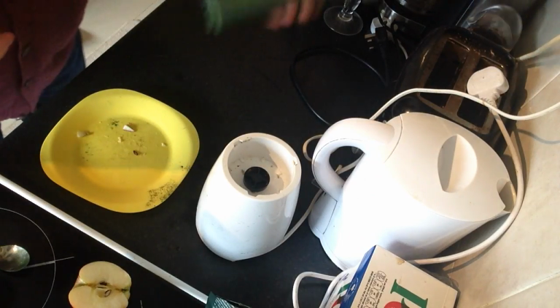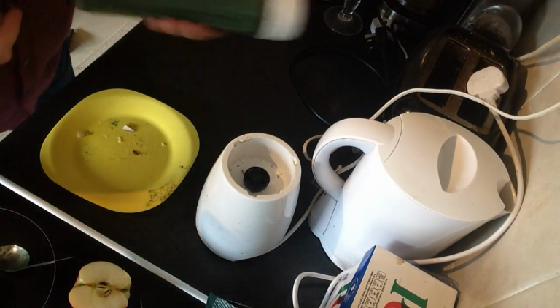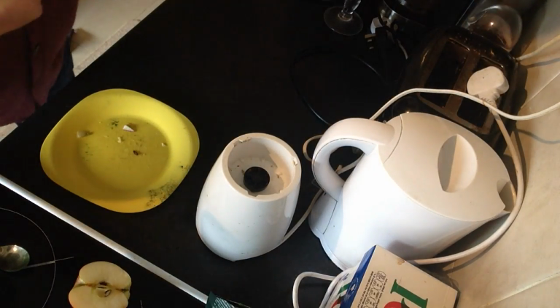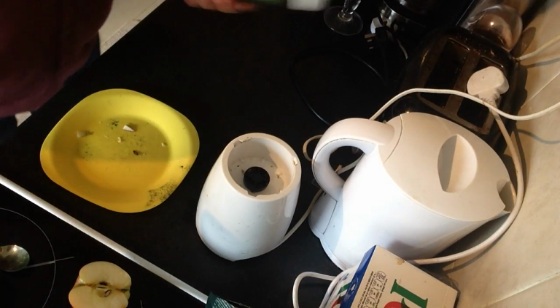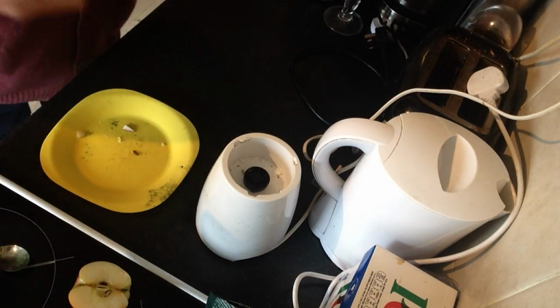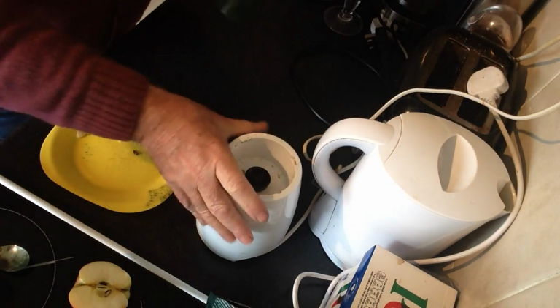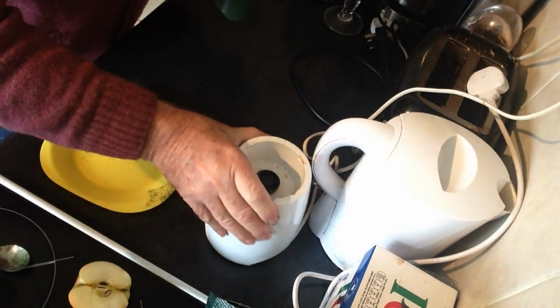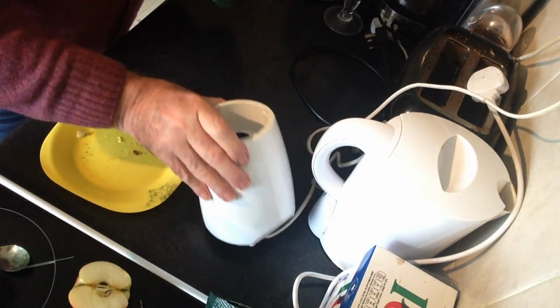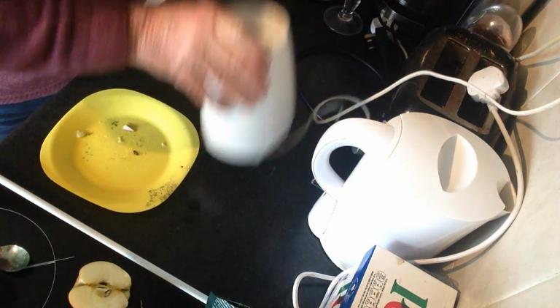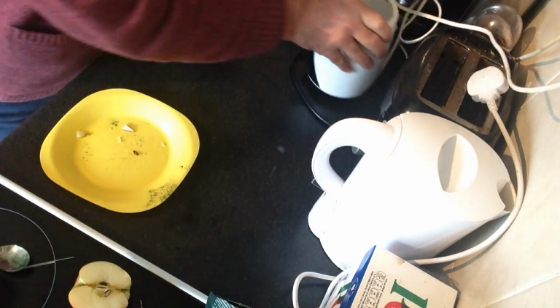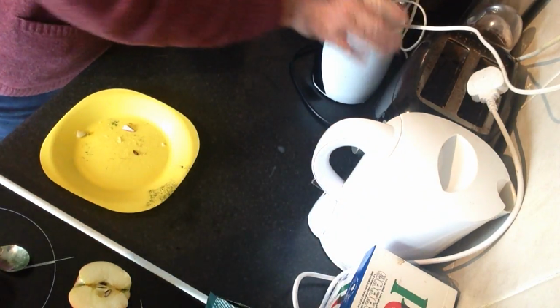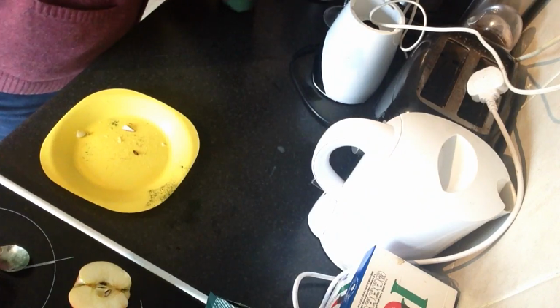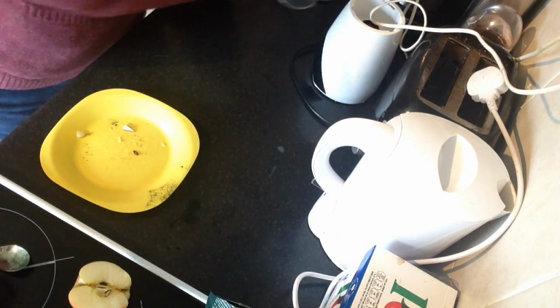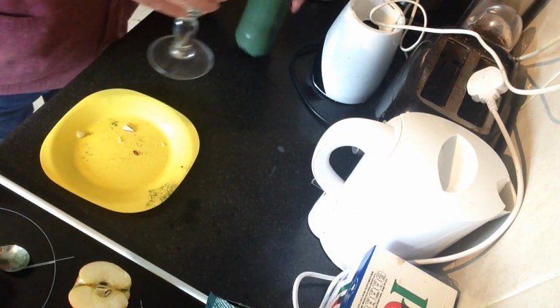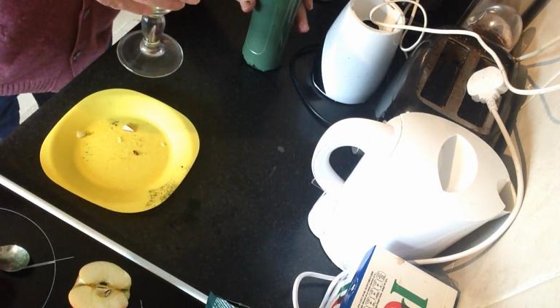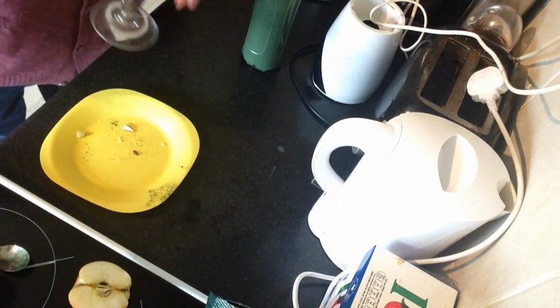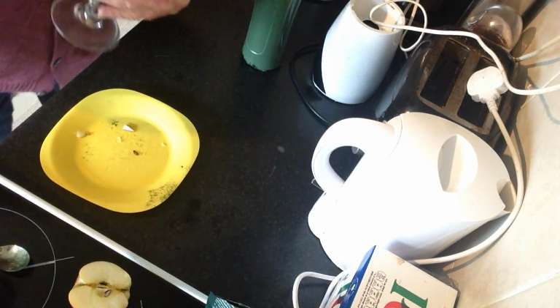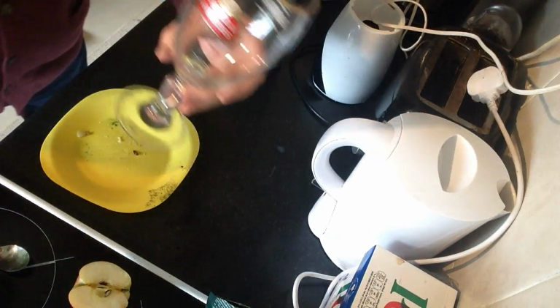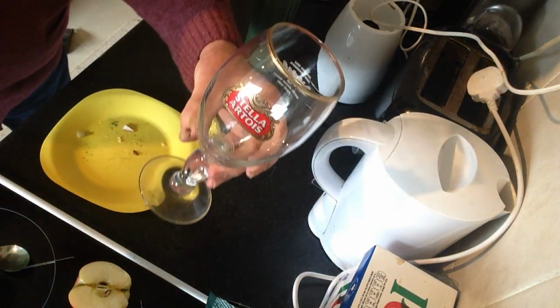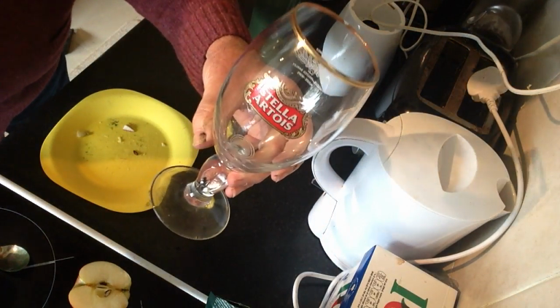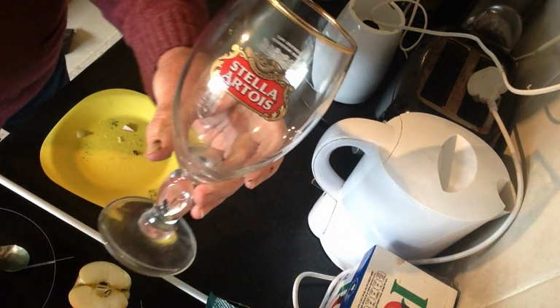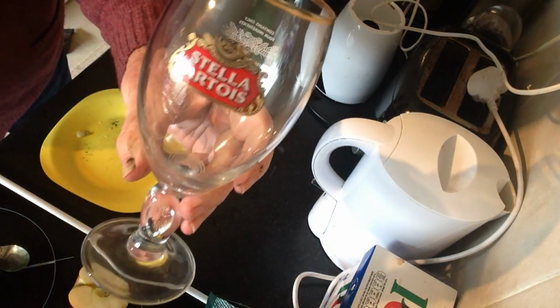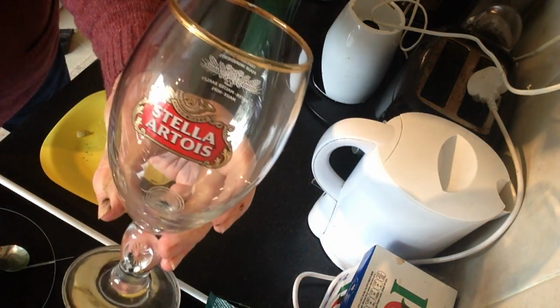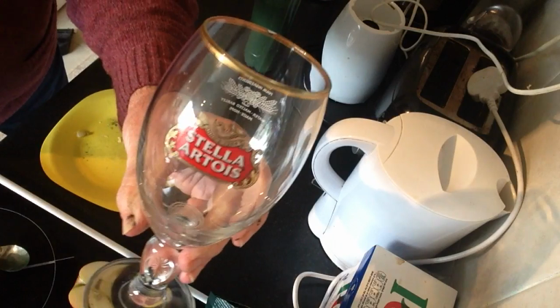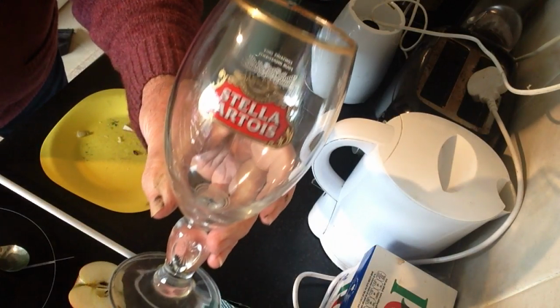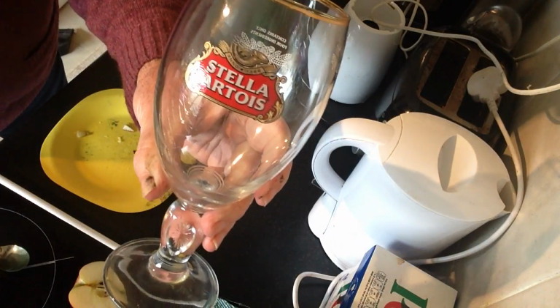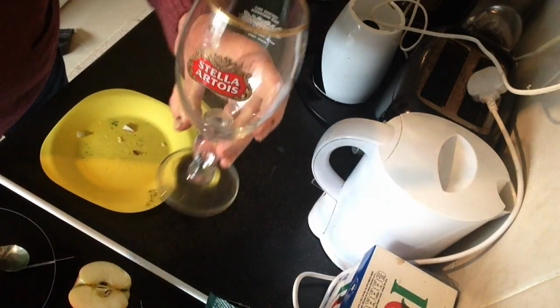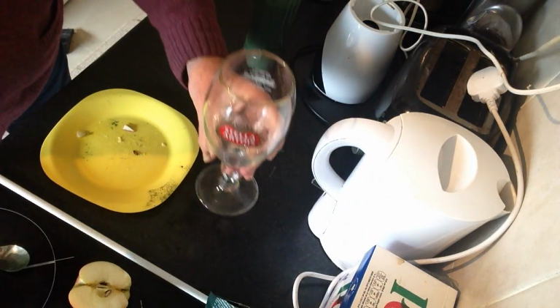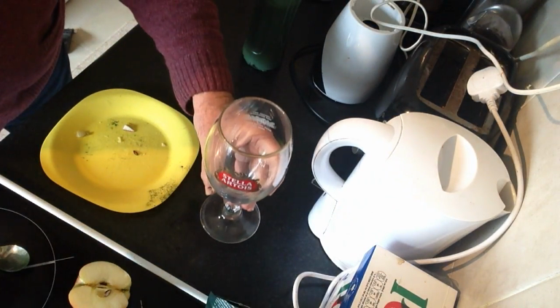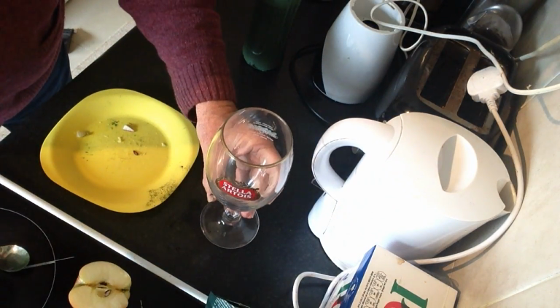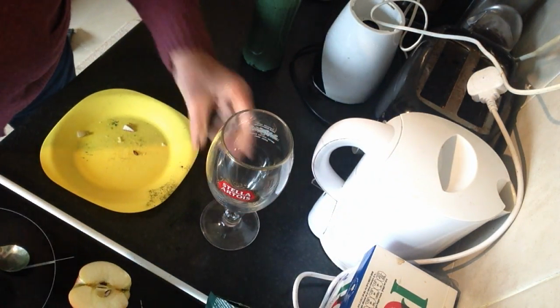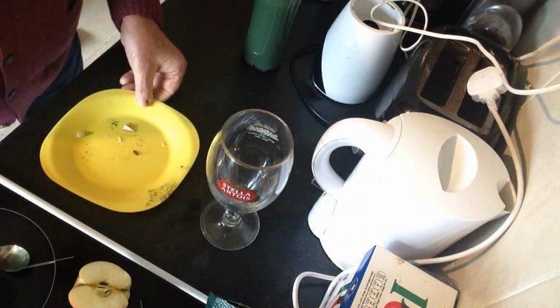A little better. Pour it into my paper glass.